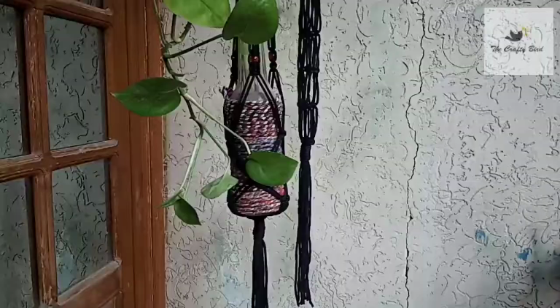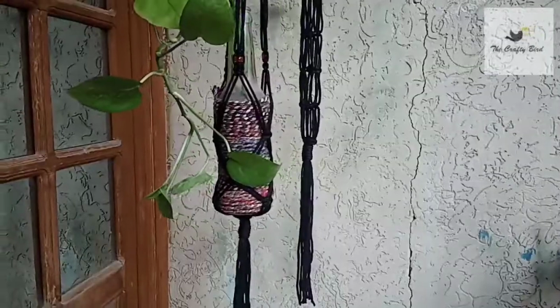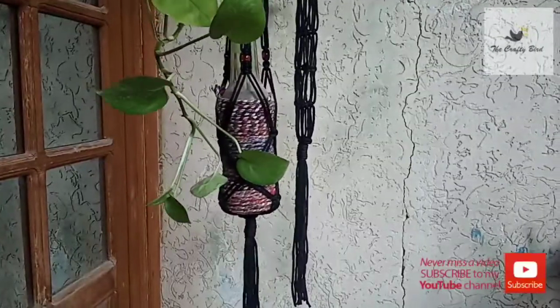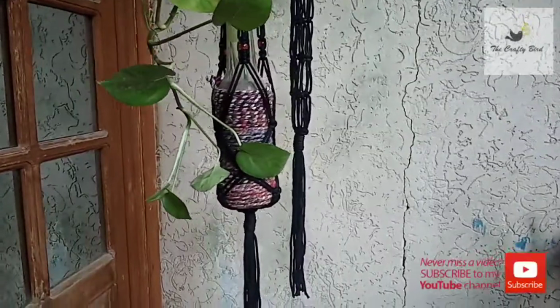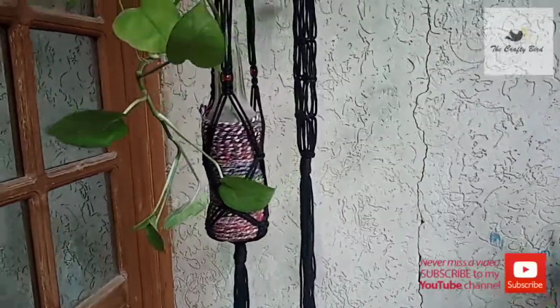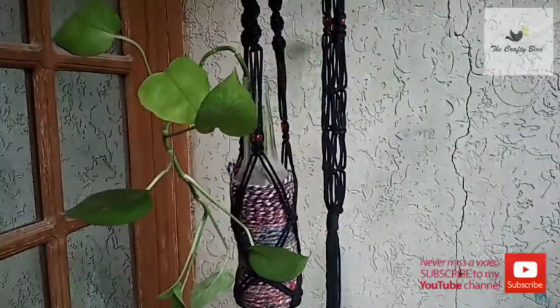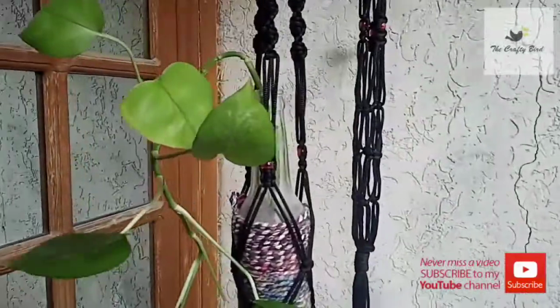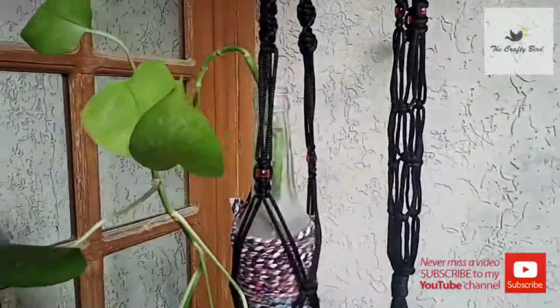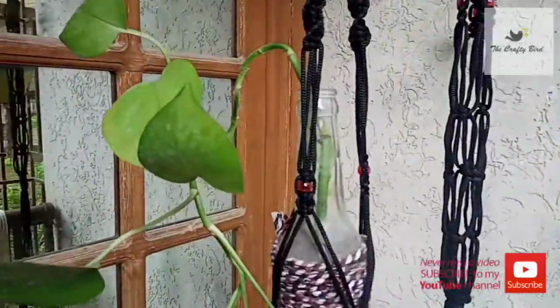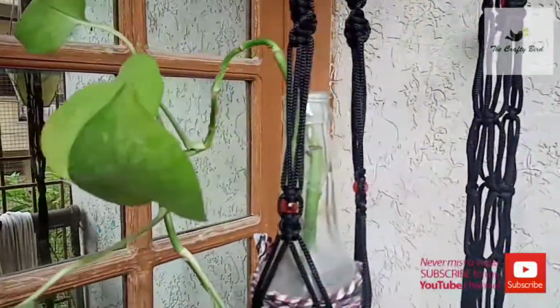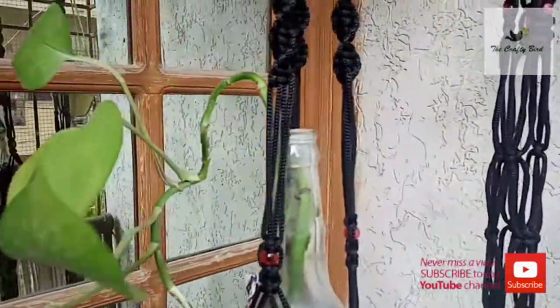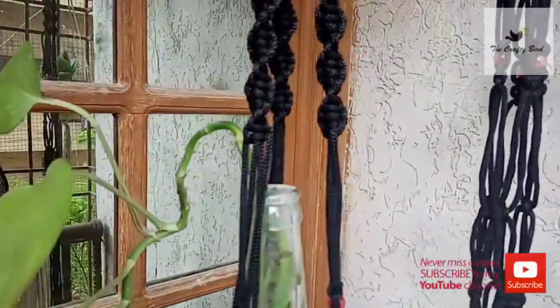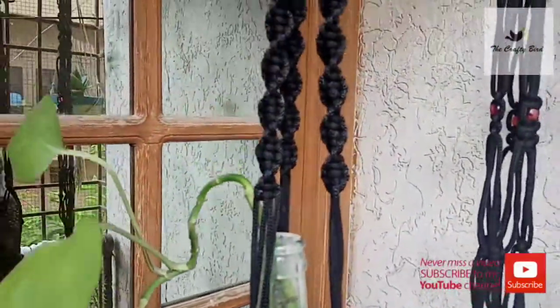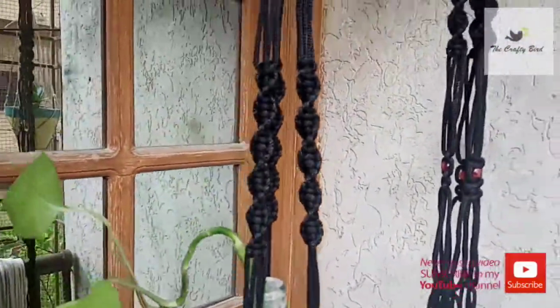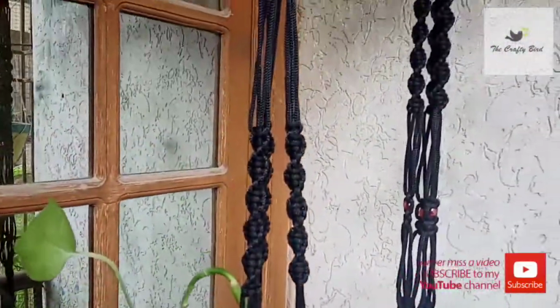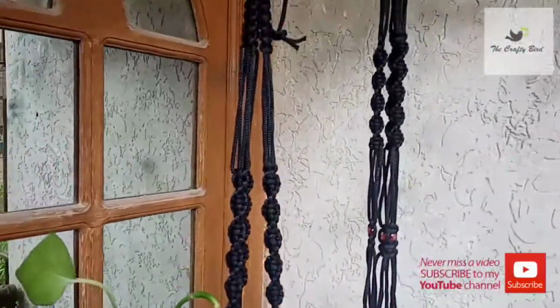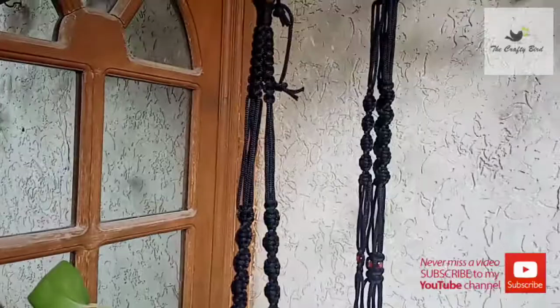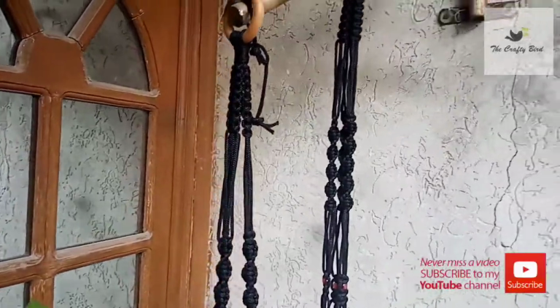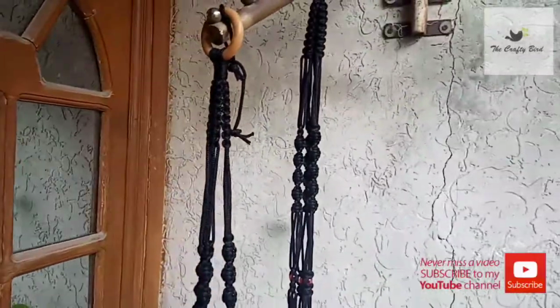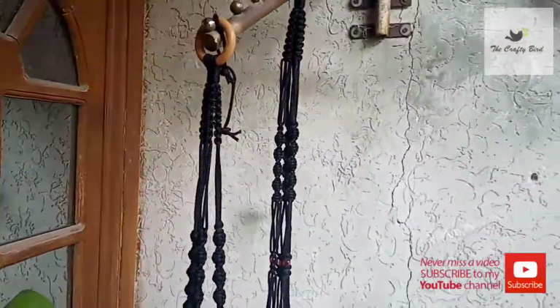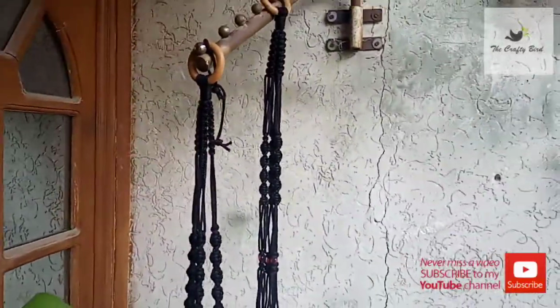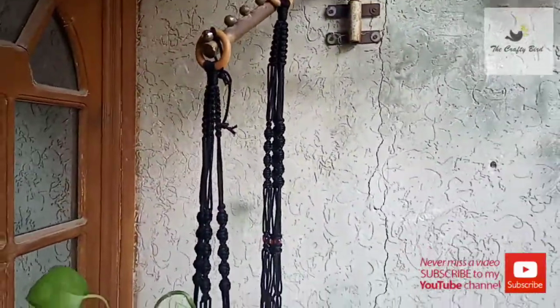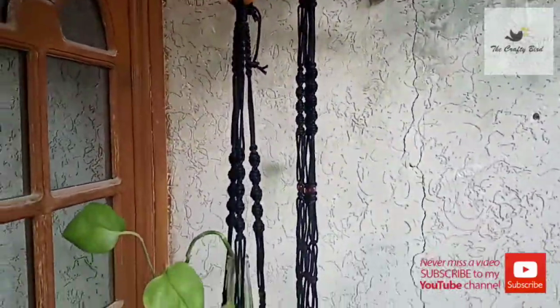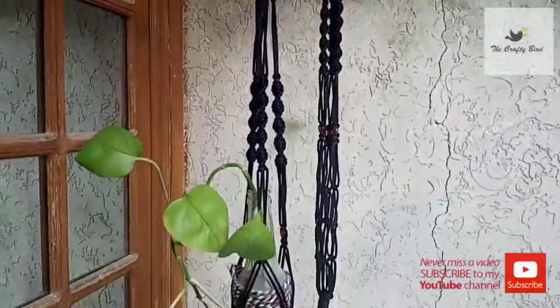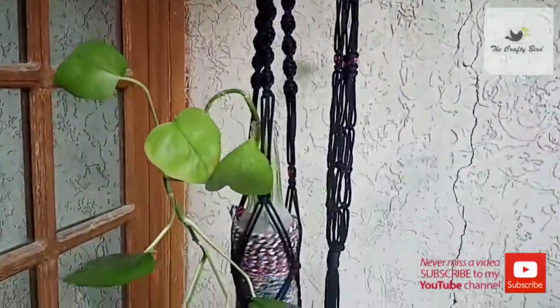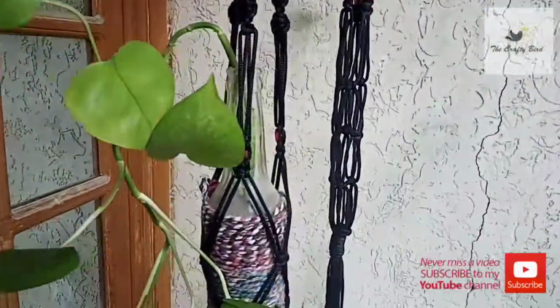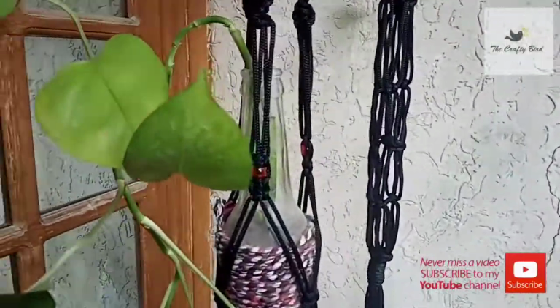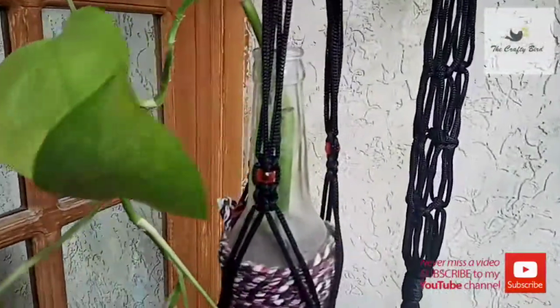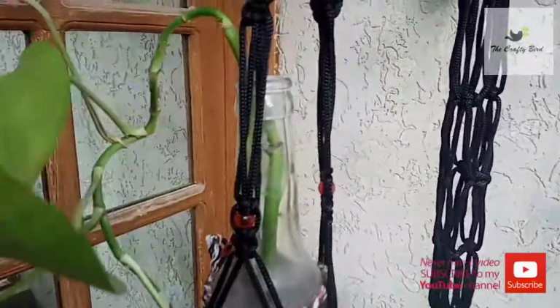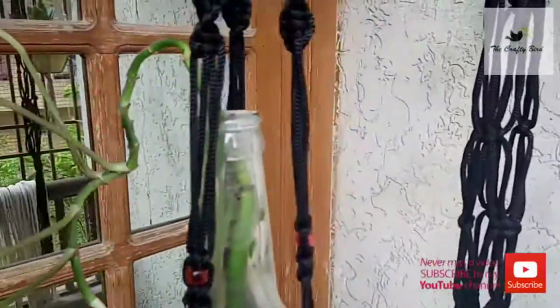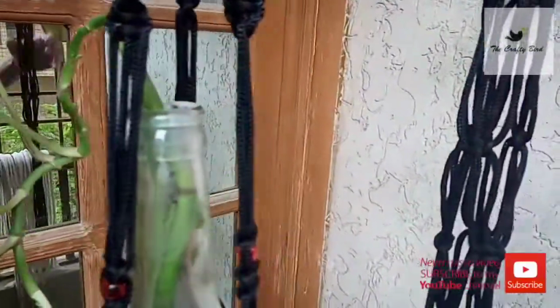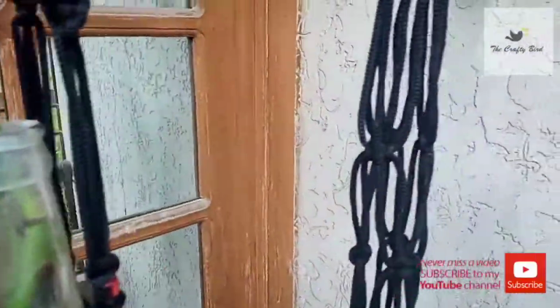So we just completed our project today. I hope you love this very simple yet very beautiful macrame bottle hanger. Please like, share, and subscribe to my channel. Until the next video, please take care of yourself. Khuda hafiz, bye!